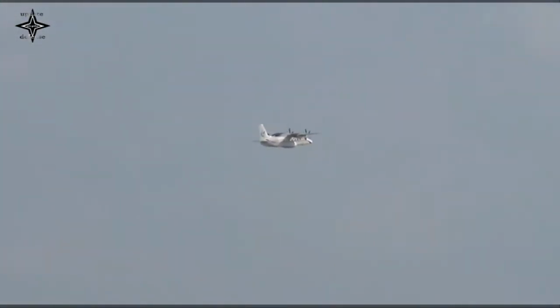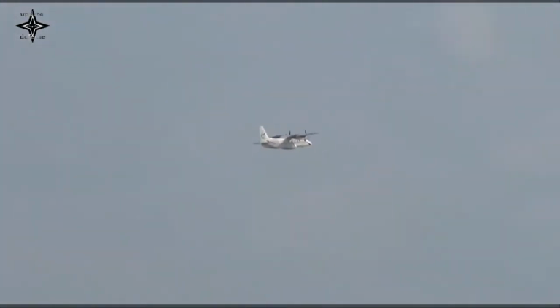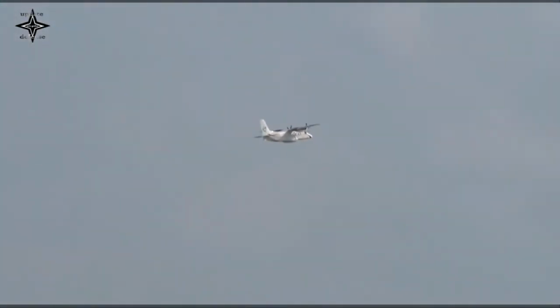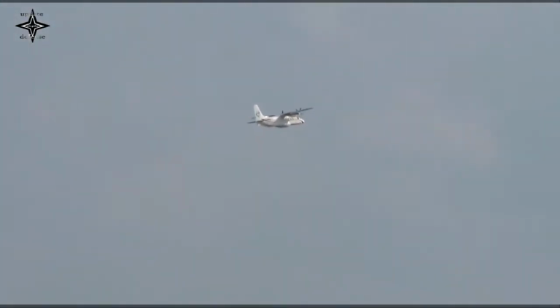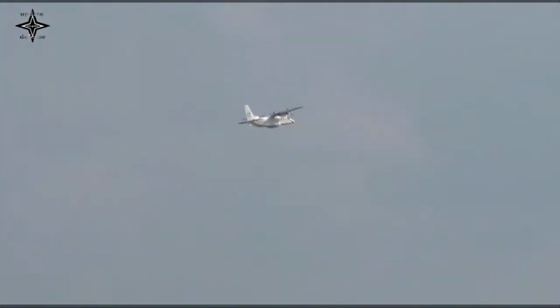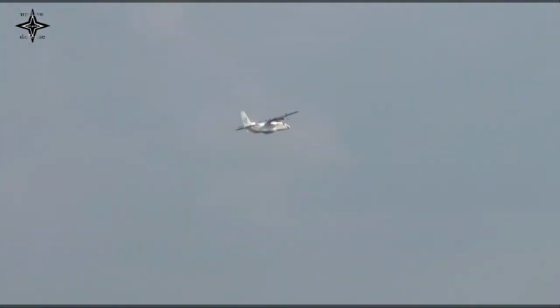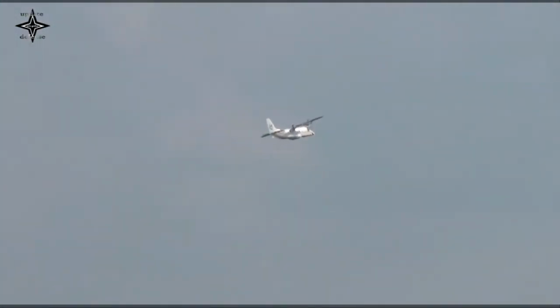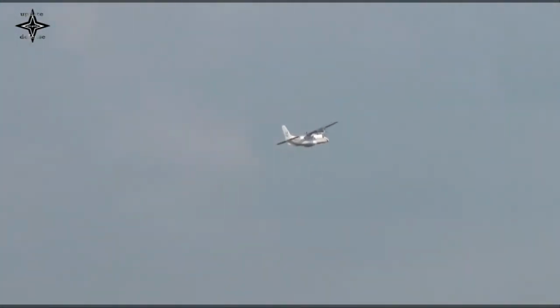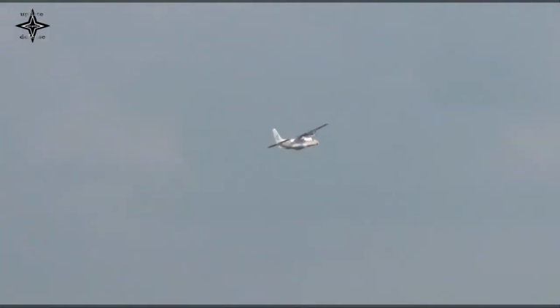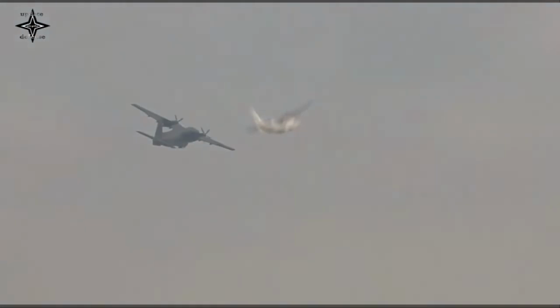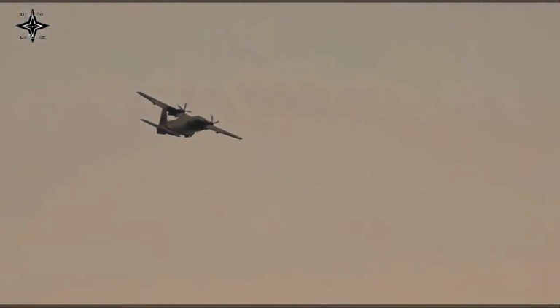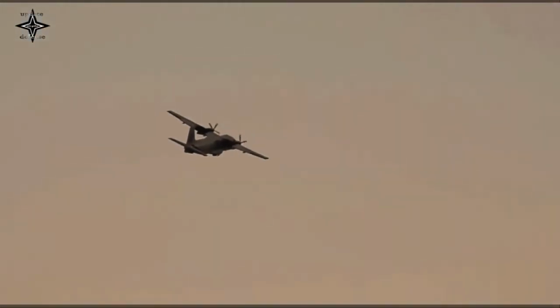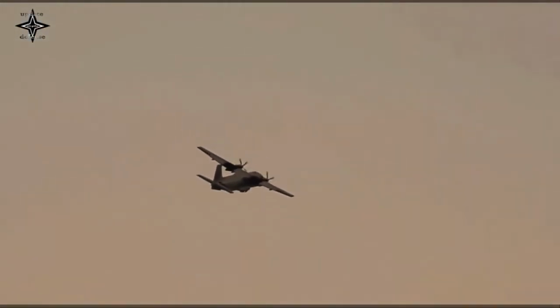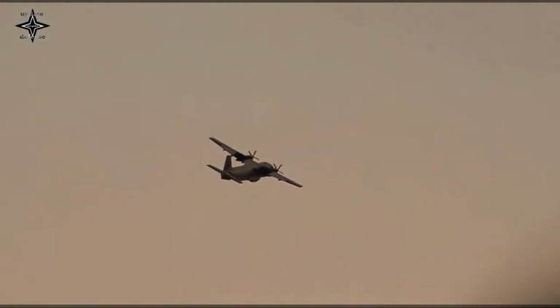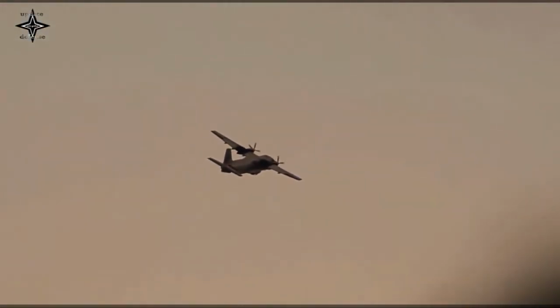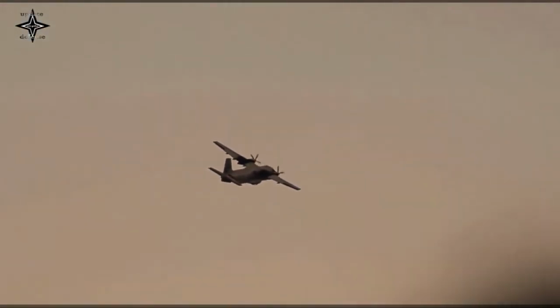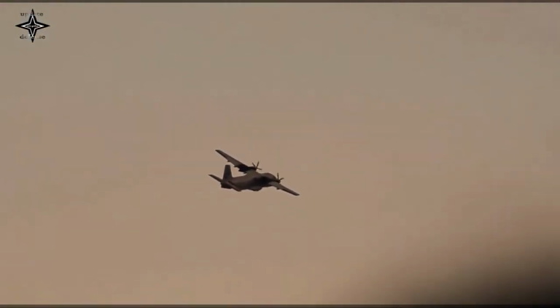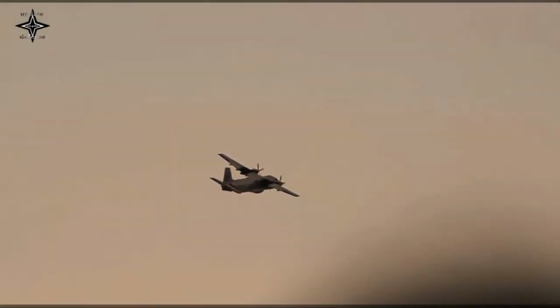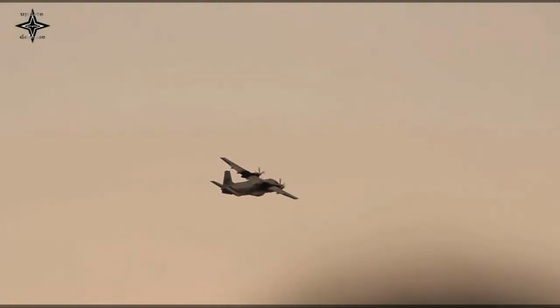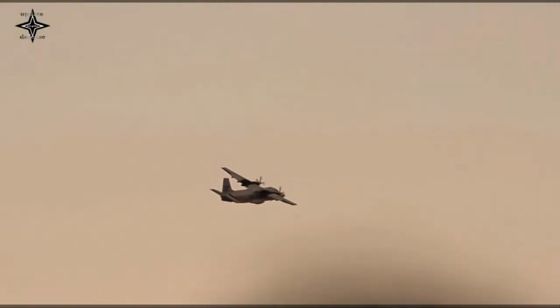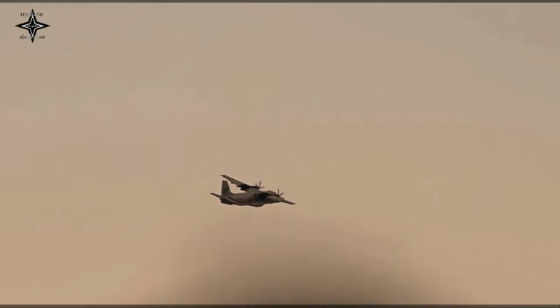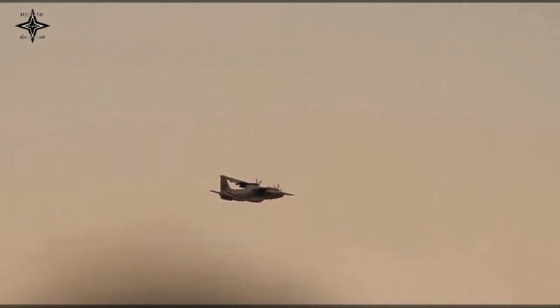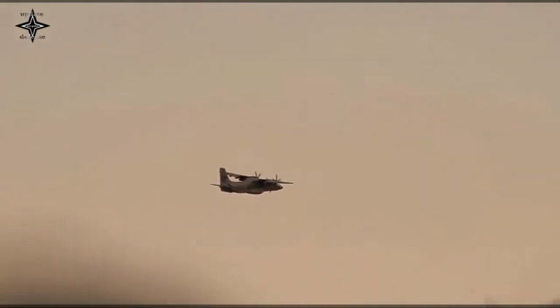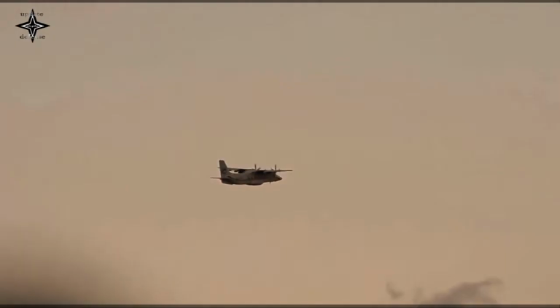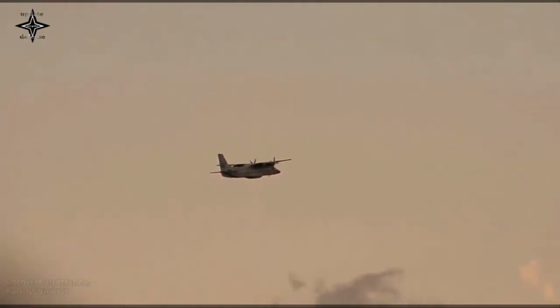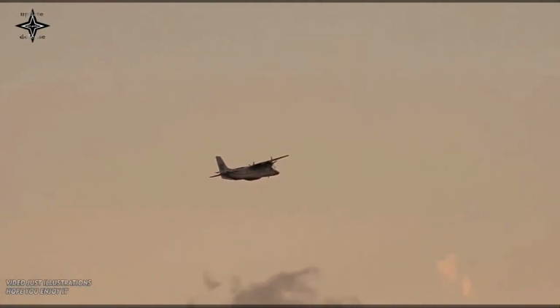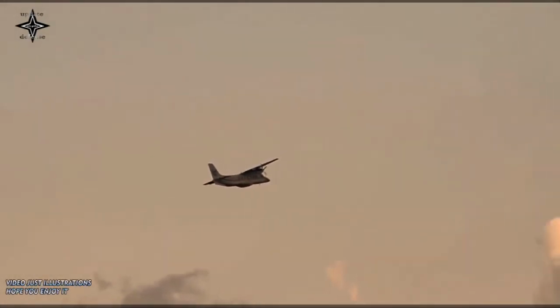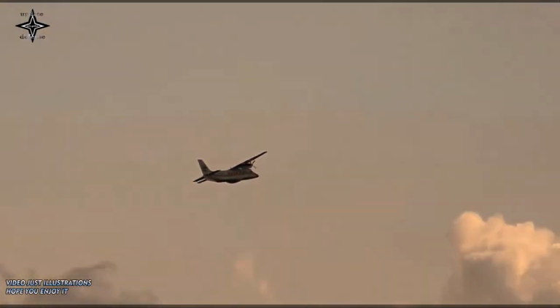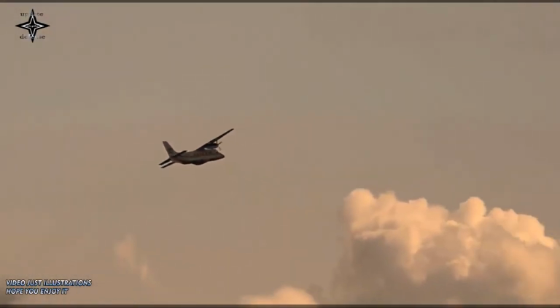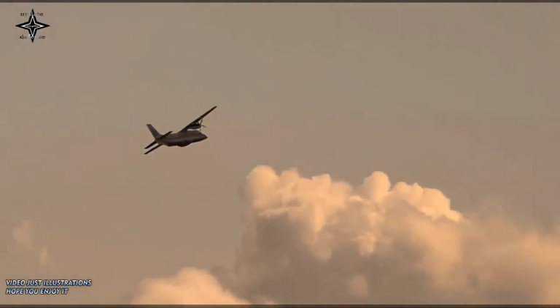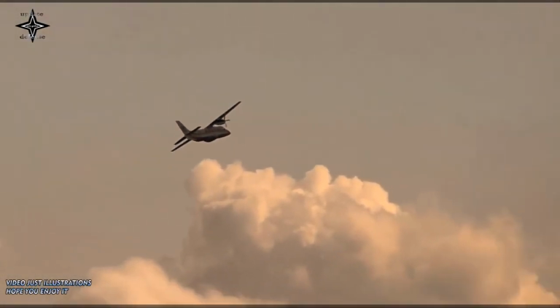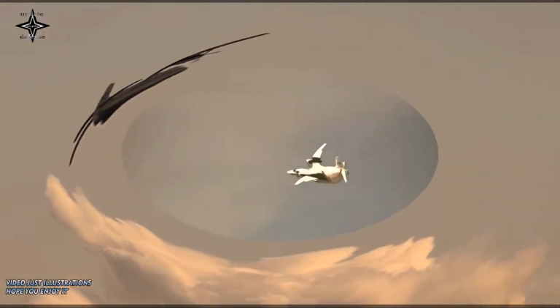The larger planes will be used in more advanced training, large-scale exercises, and real combat. The Y-12 transport aircraft is a high-wing twin-engine turboprop utility aircraft built by Harbin Aircraft Industry Group.